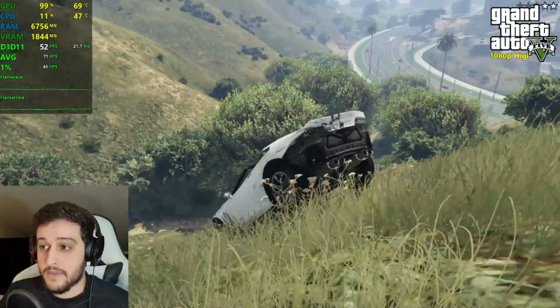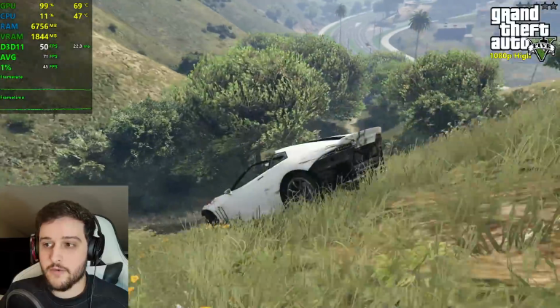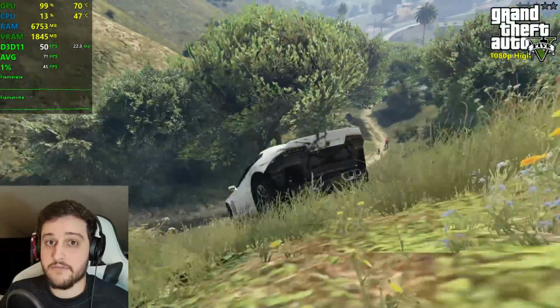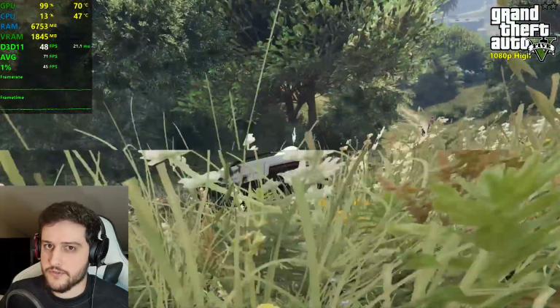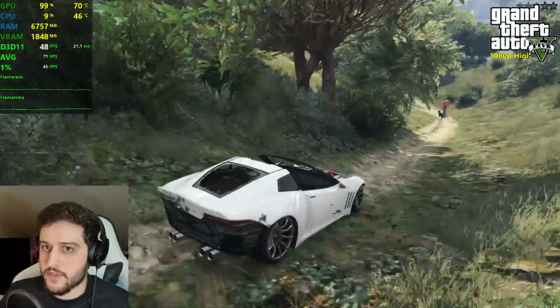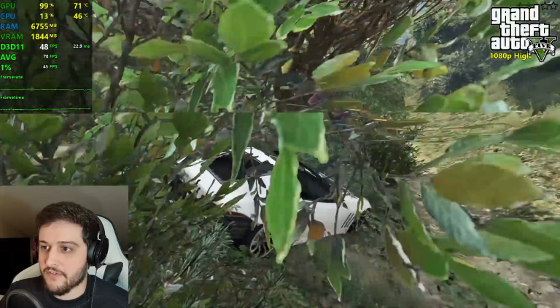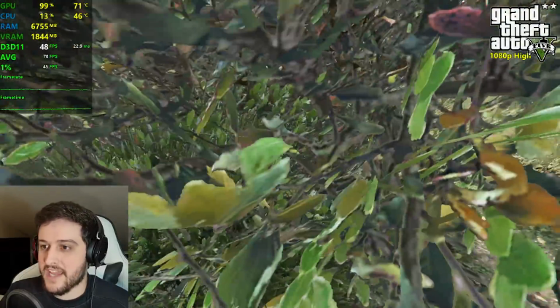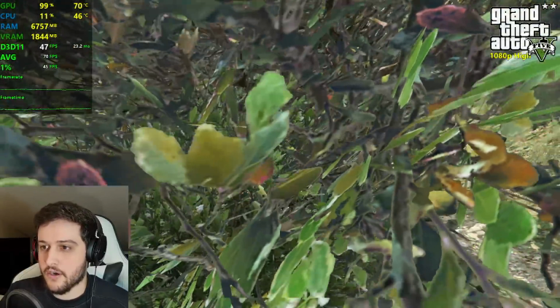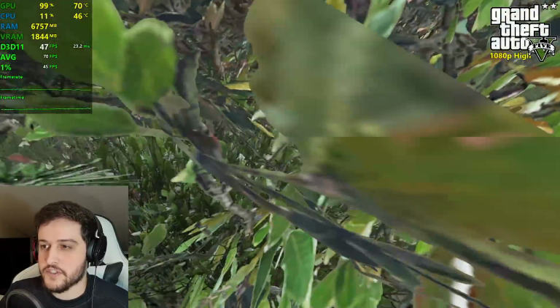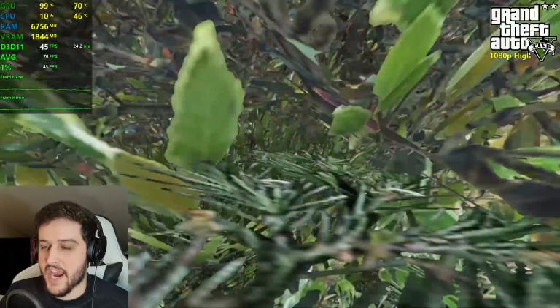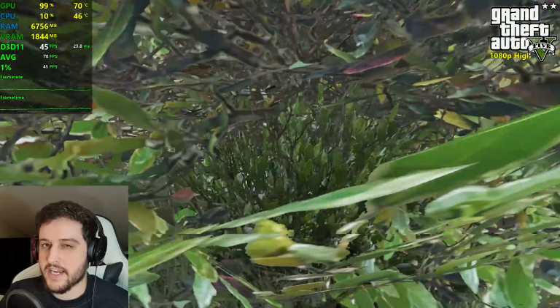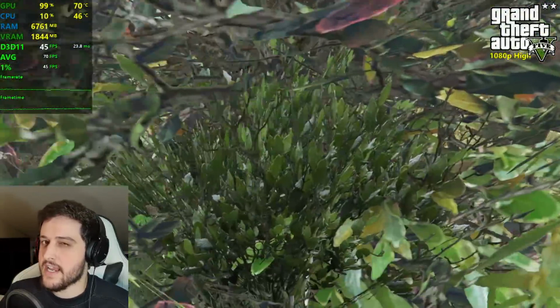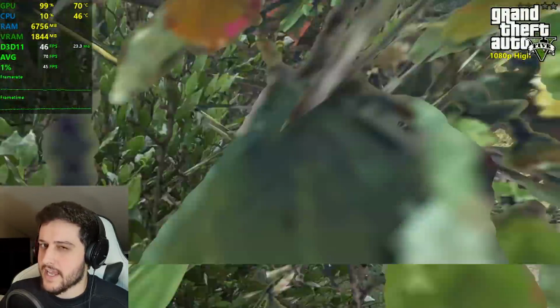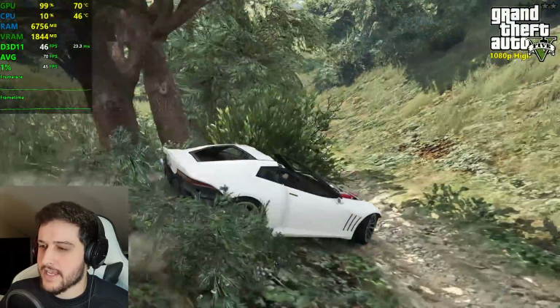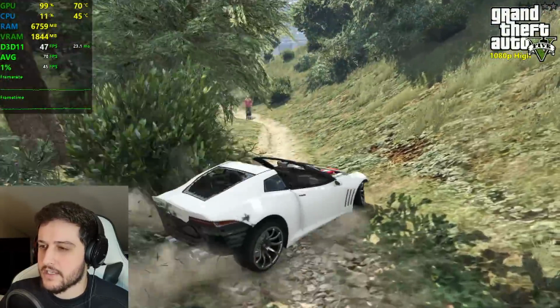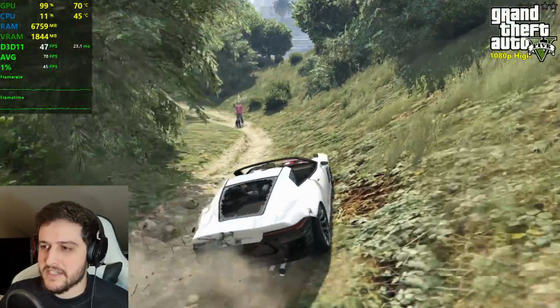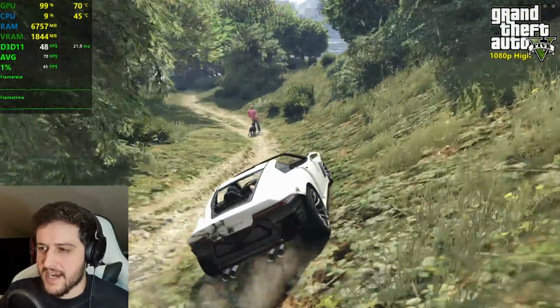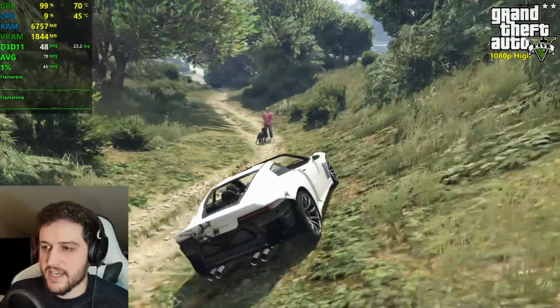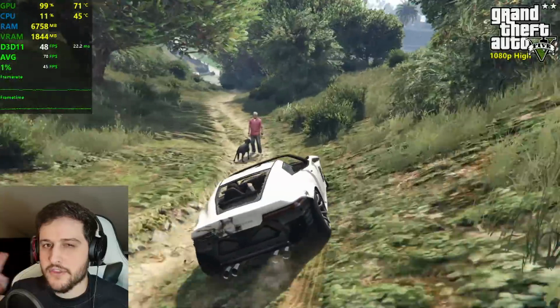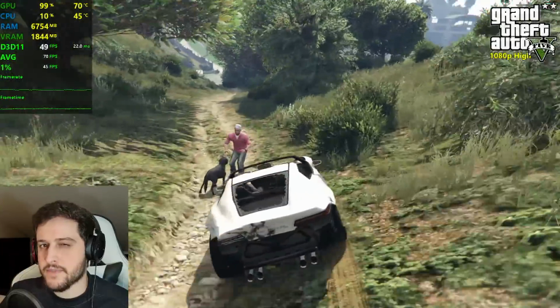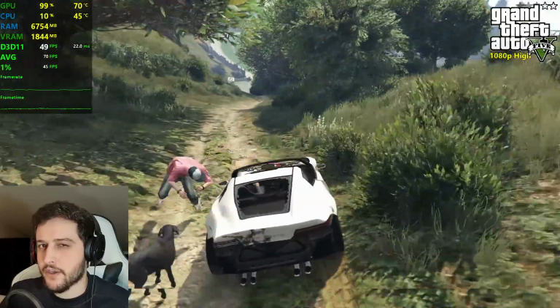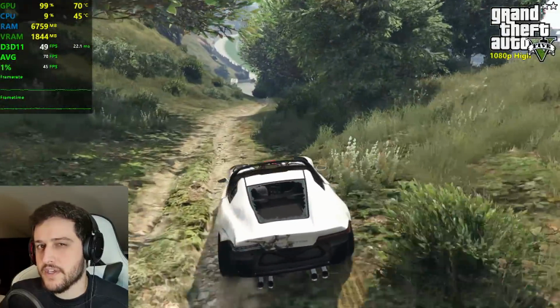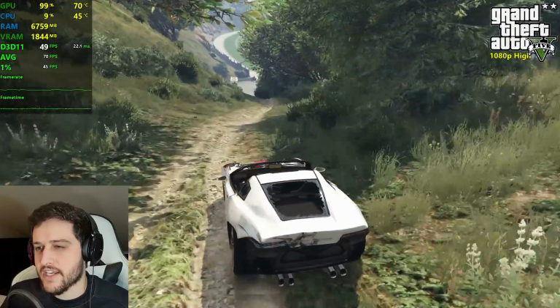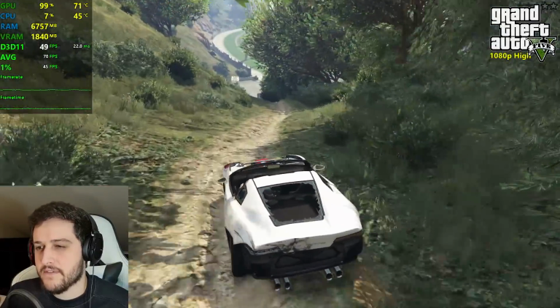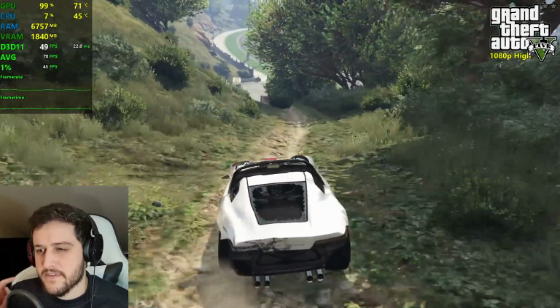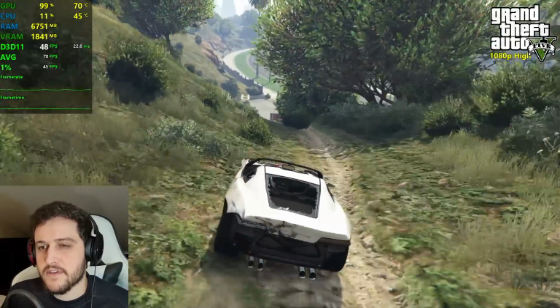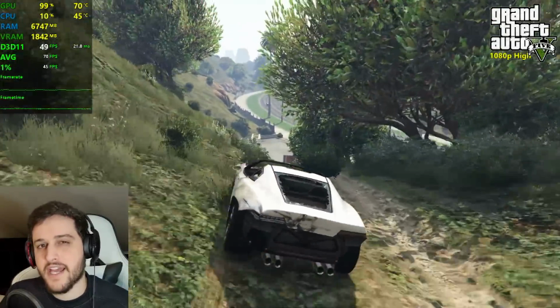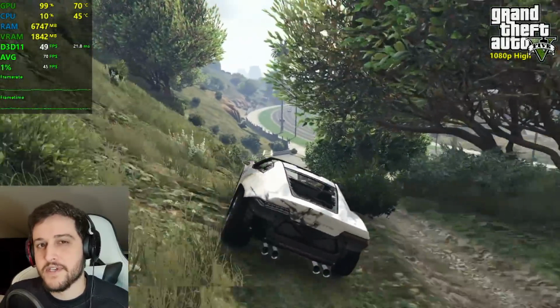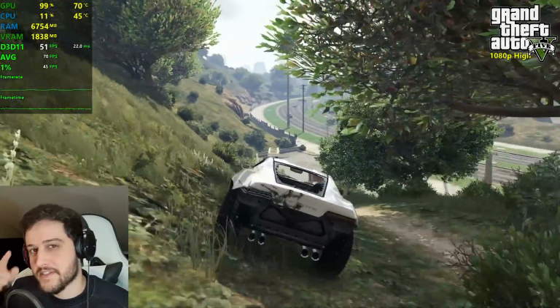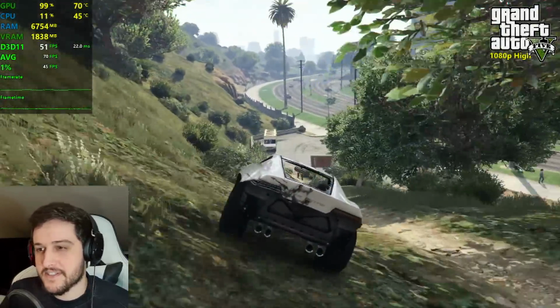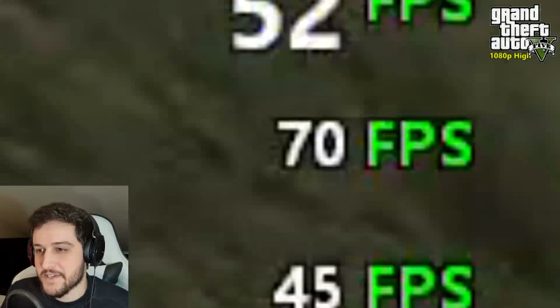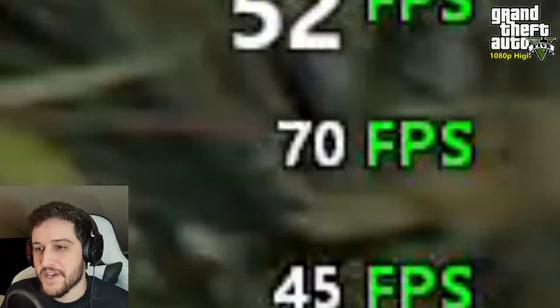By the way, for those of you that are fans of Jack, you missed Jack in the thumbnail of the RX 570 video last week, just so you know.